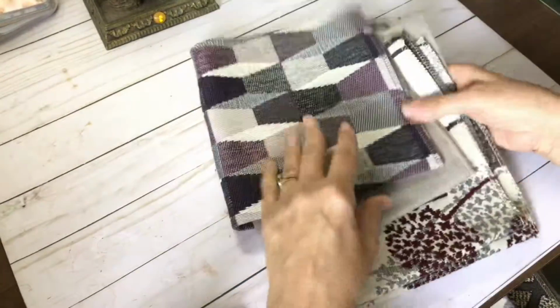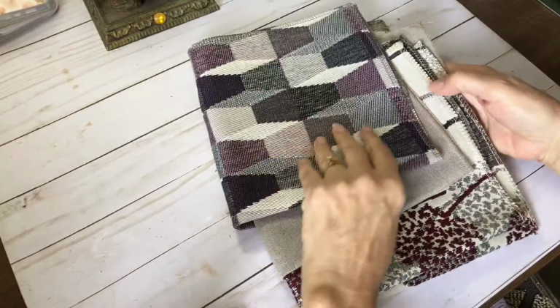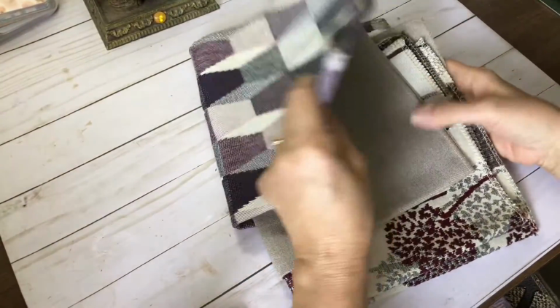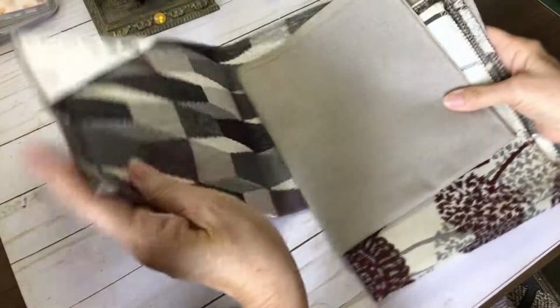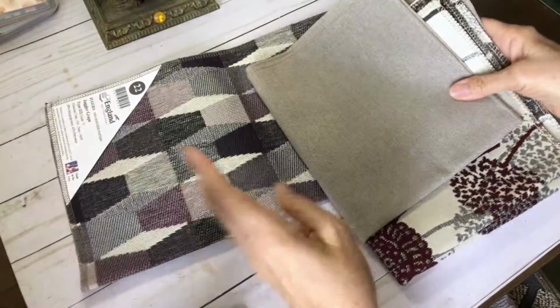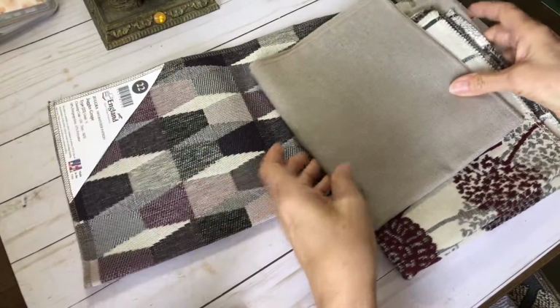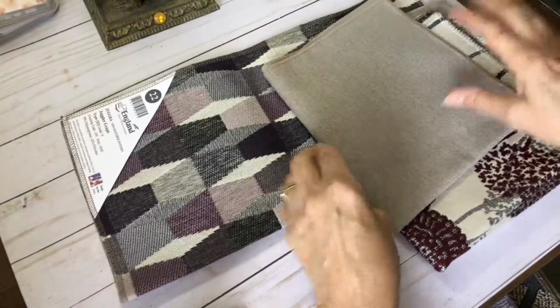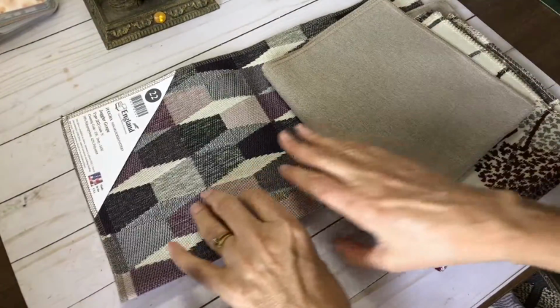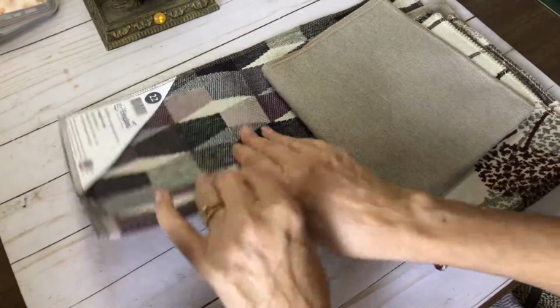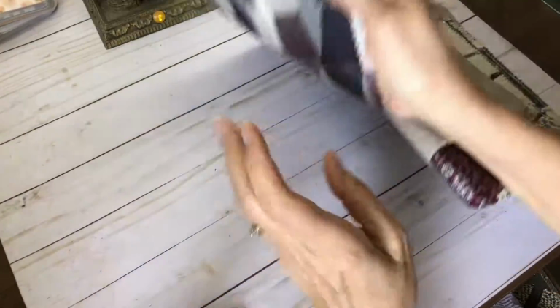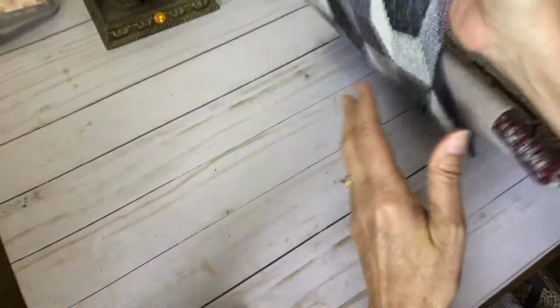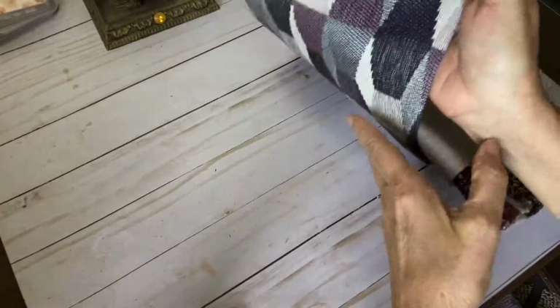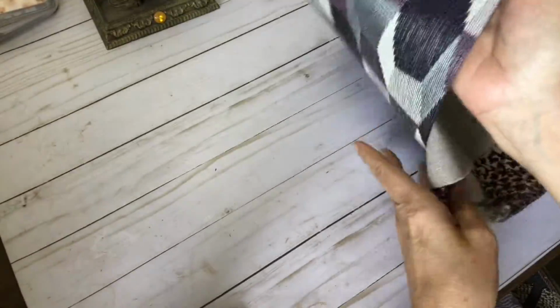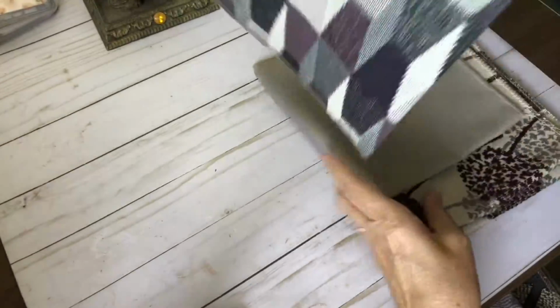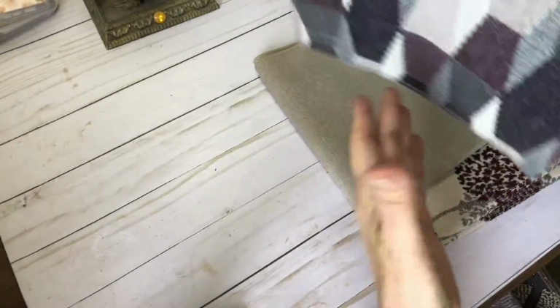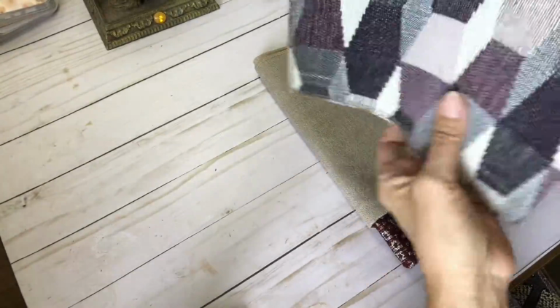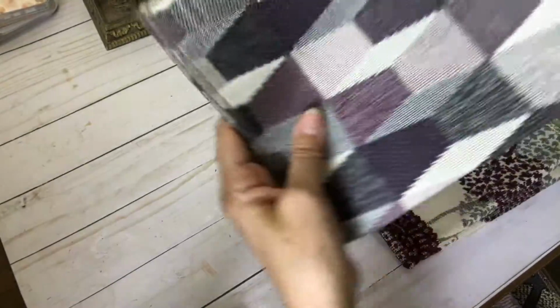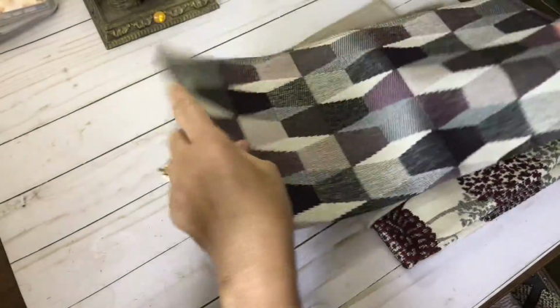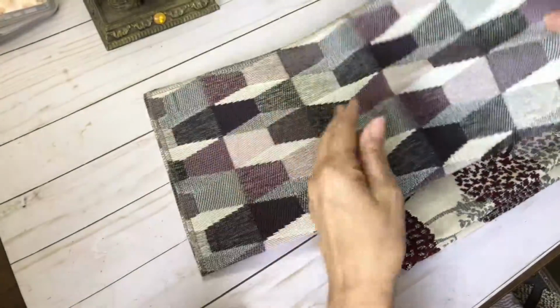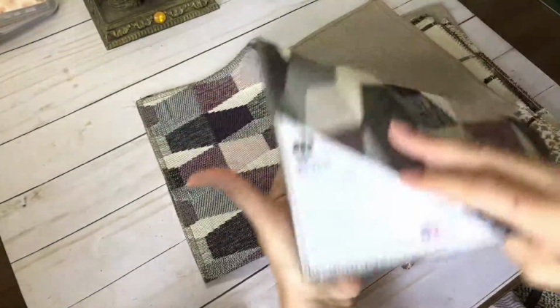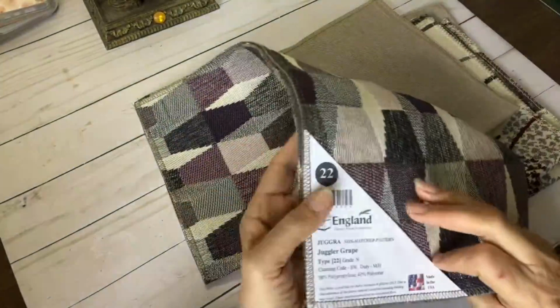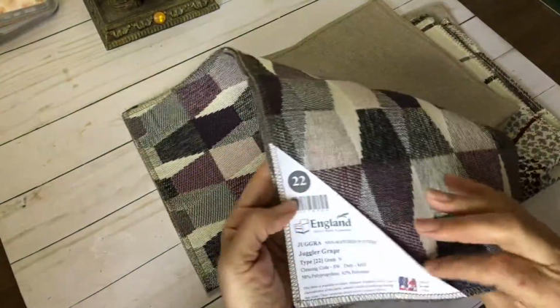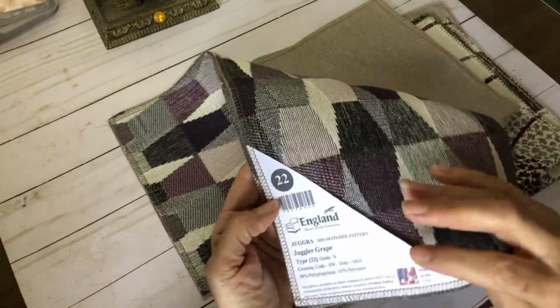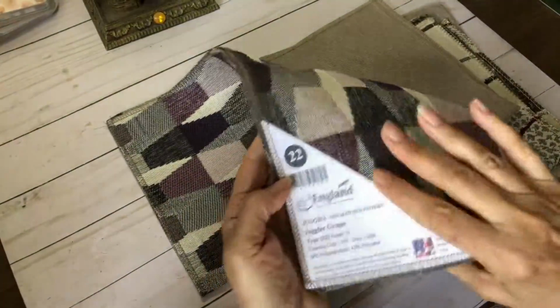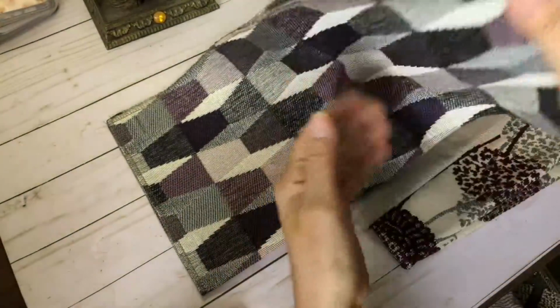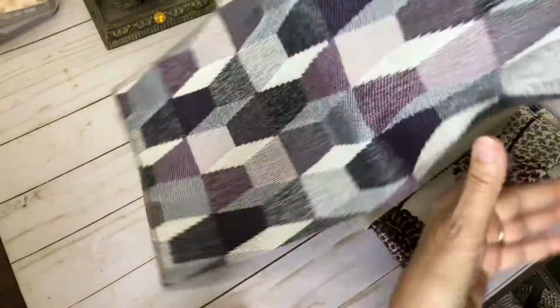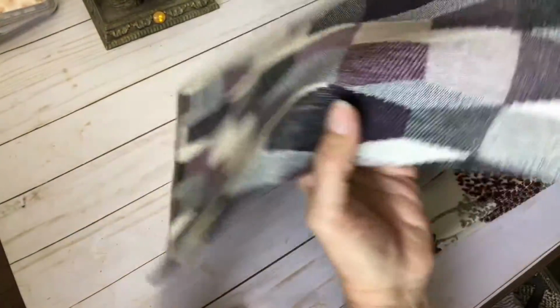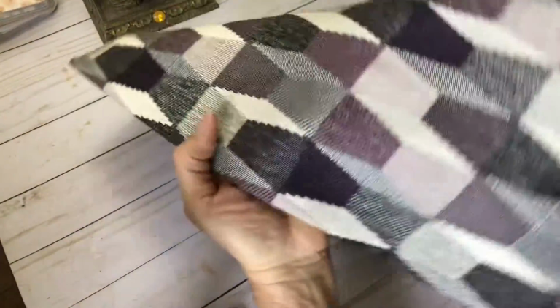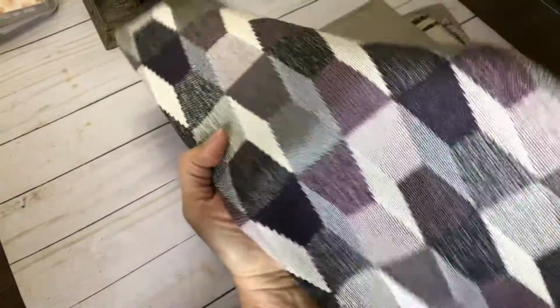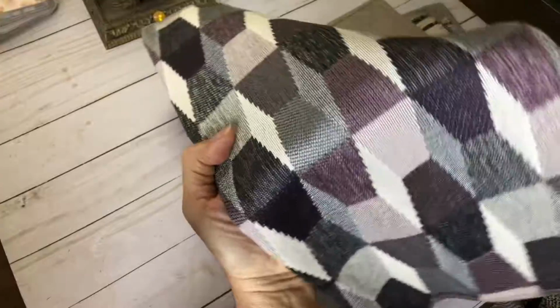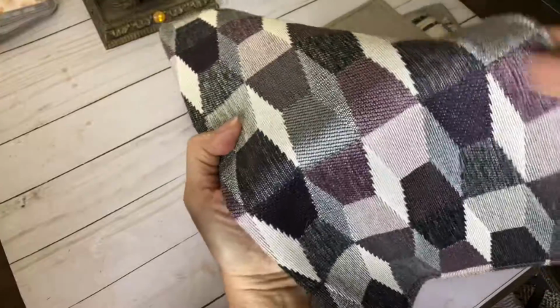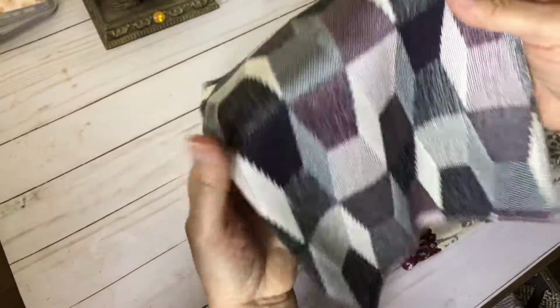Here's some purples and lavenders. And as you can see, the tag's still on, so they're all brand new pieces.